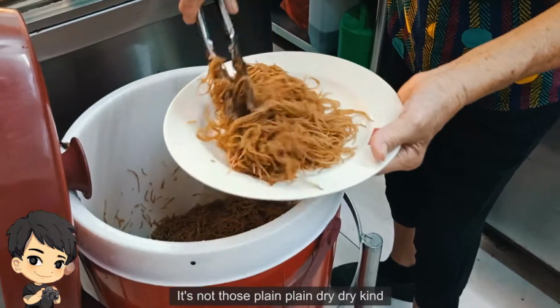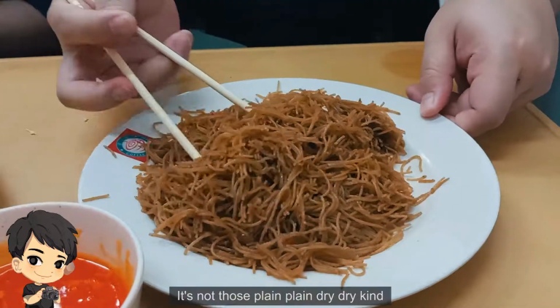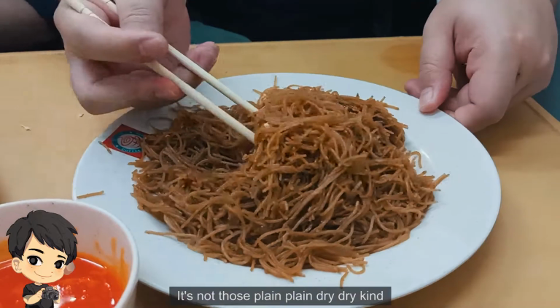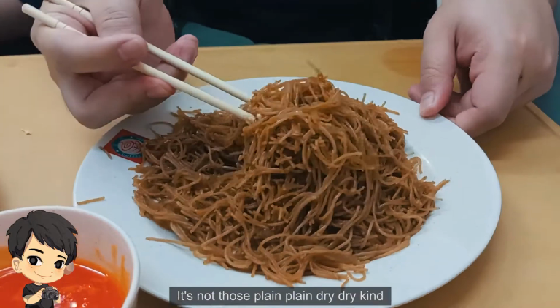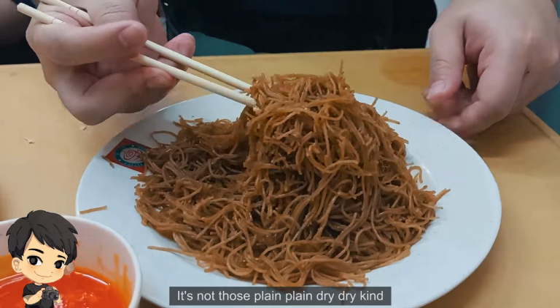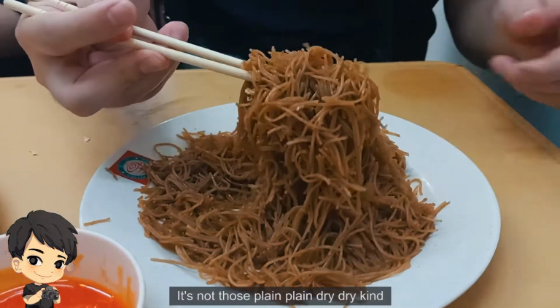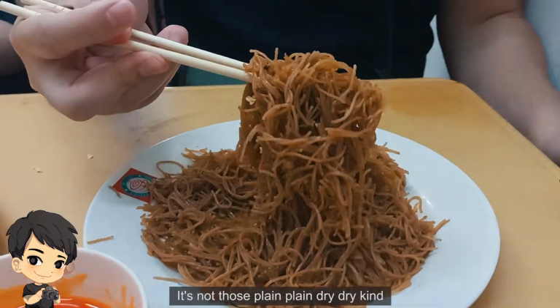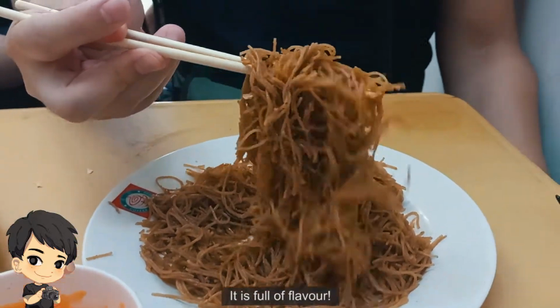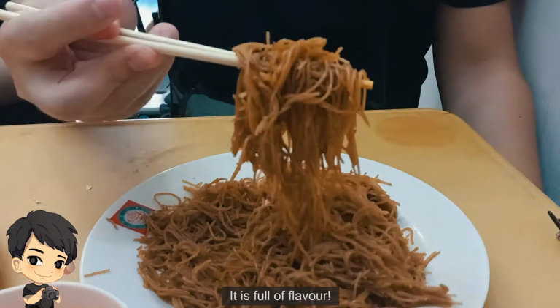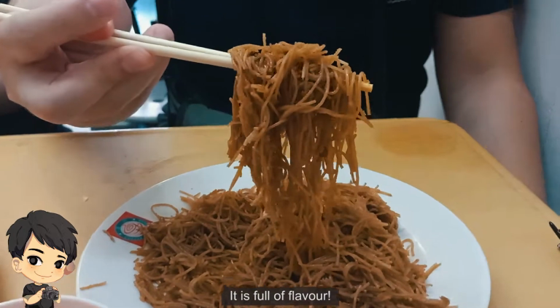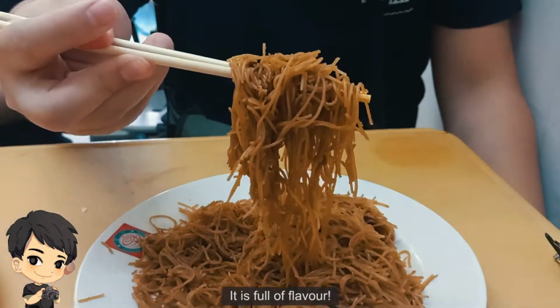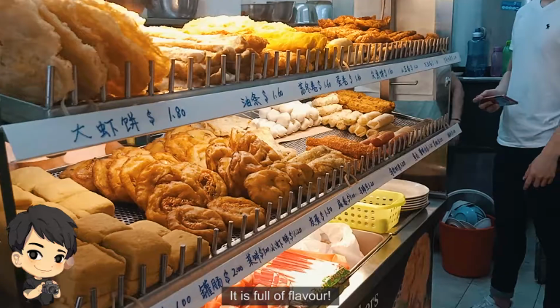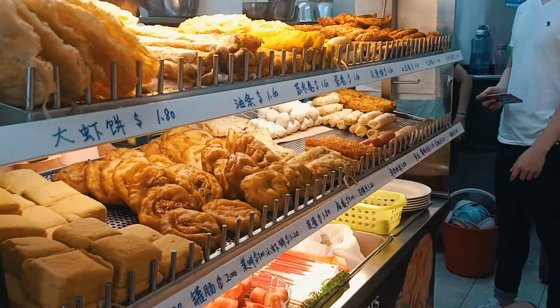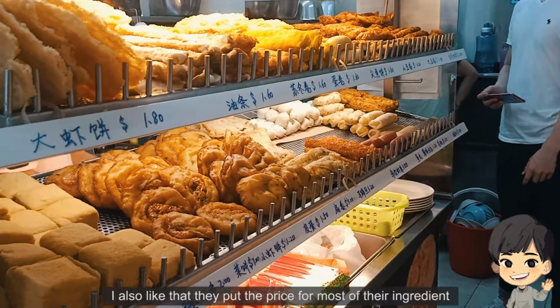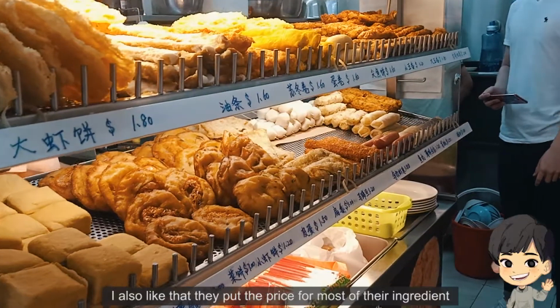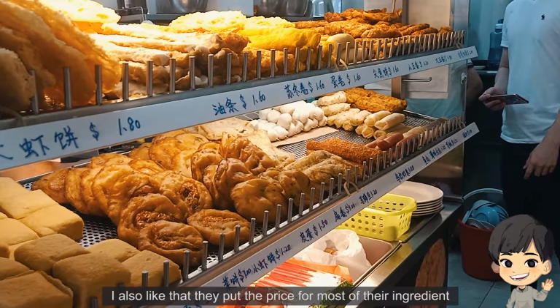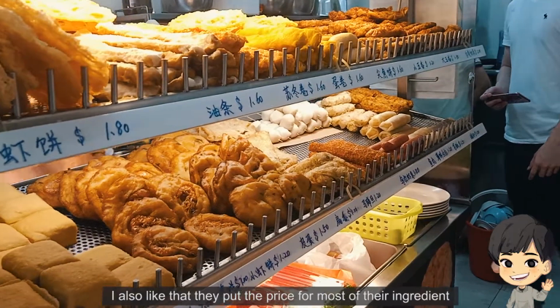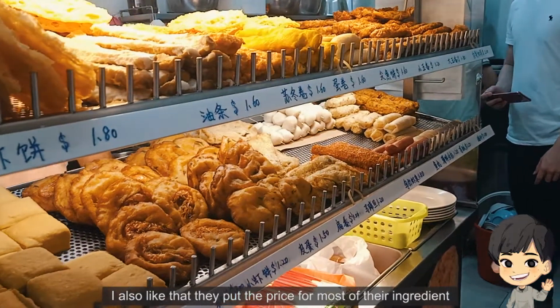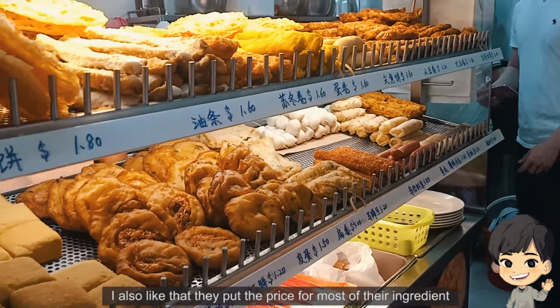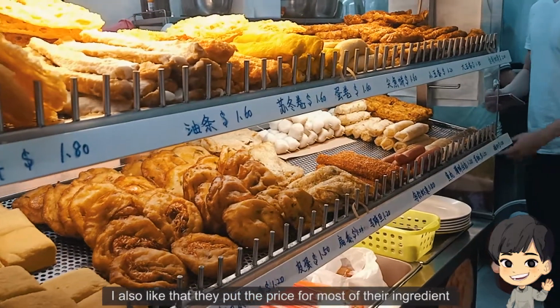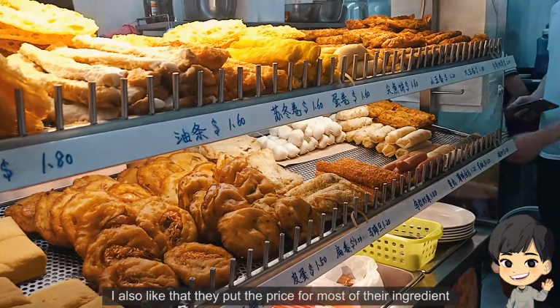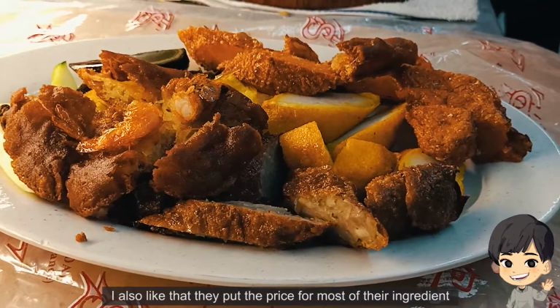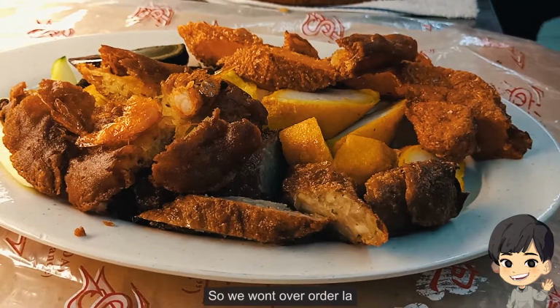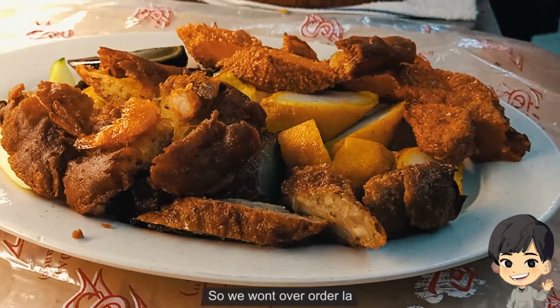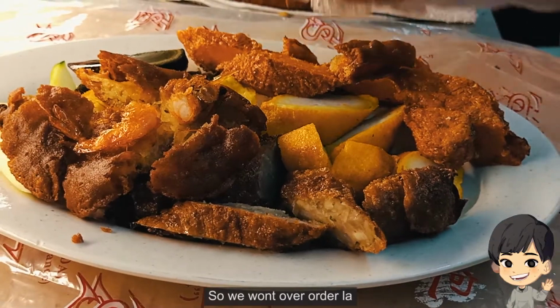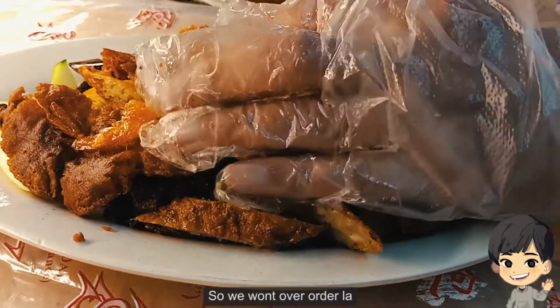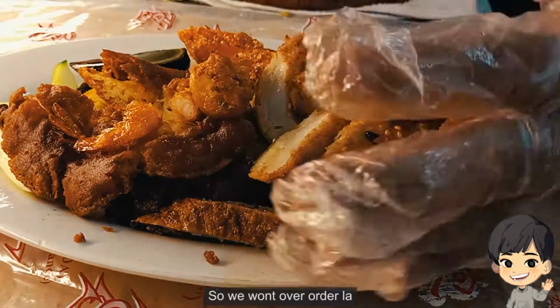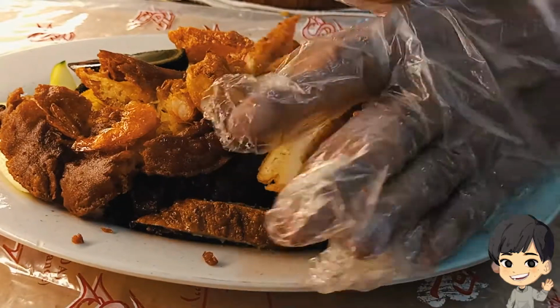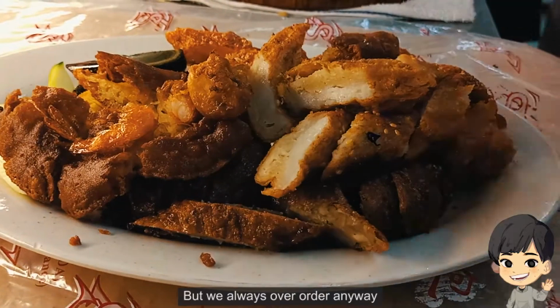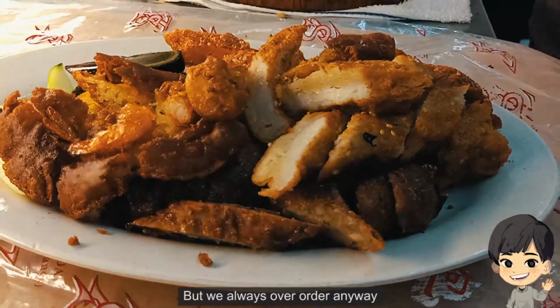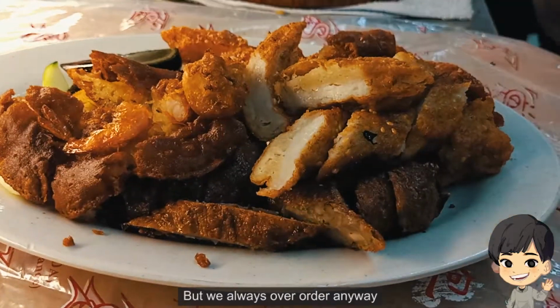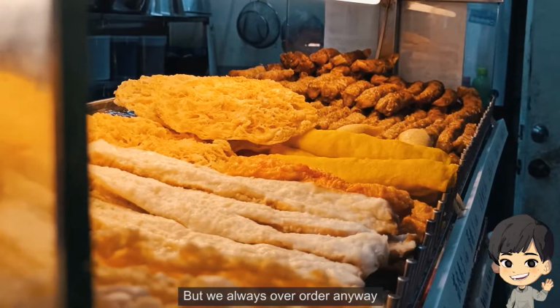It's not those plain, dry kind — it is full of flavour. I also like that they put the price for most of their ingredients so that we won't over-order. But we always over-order anyway.